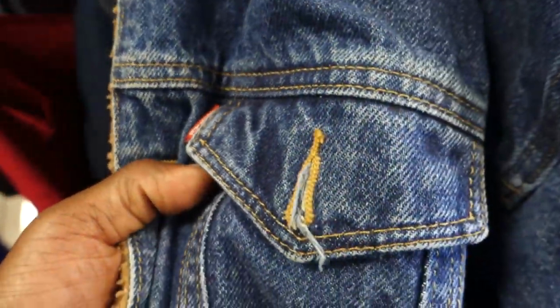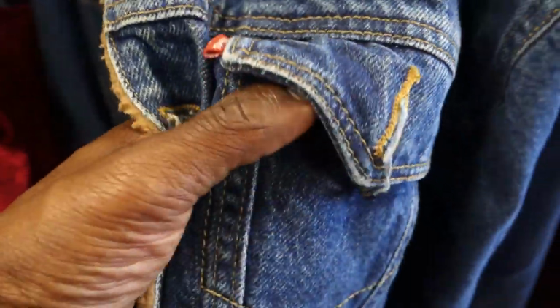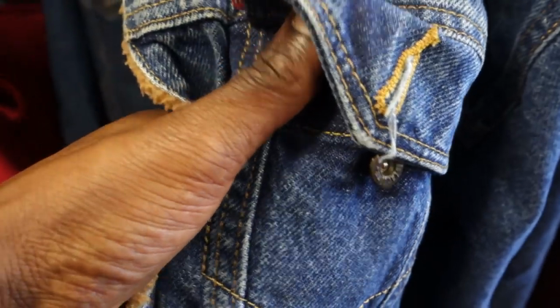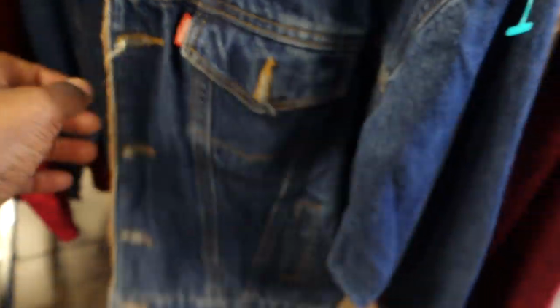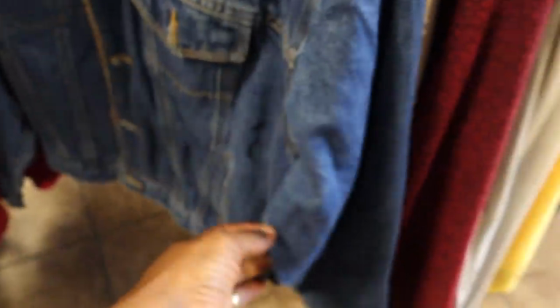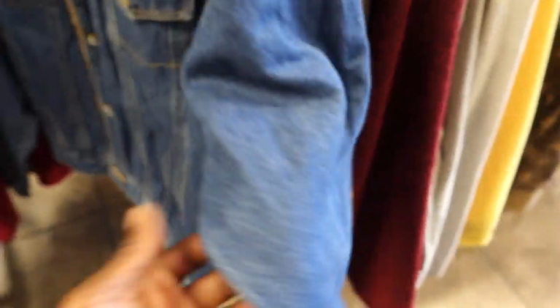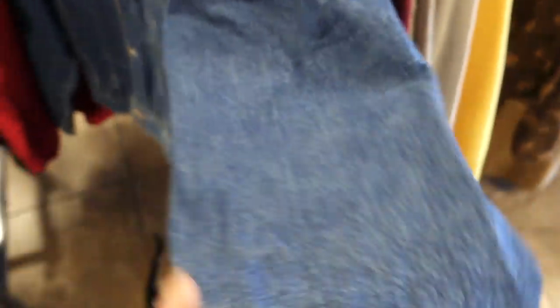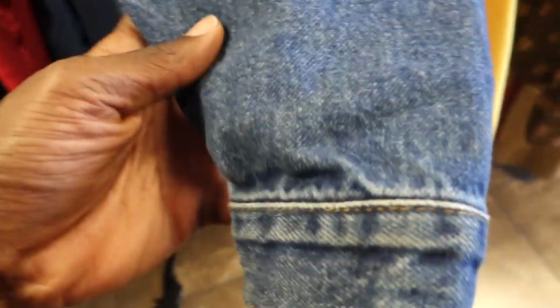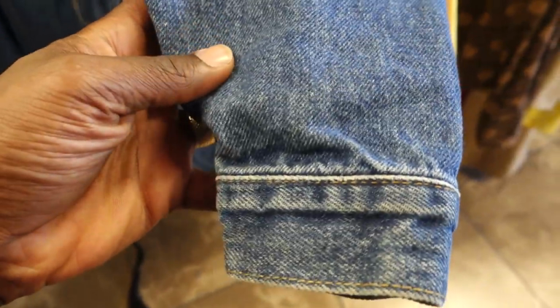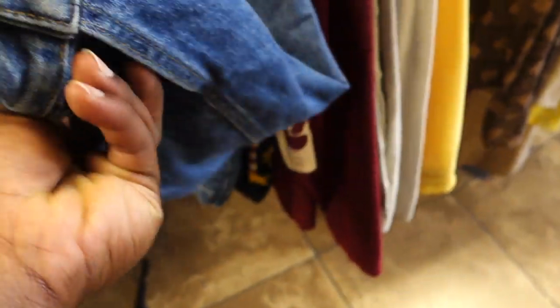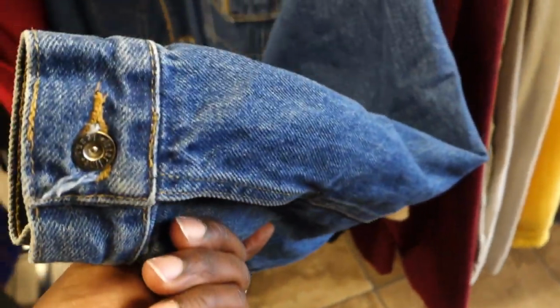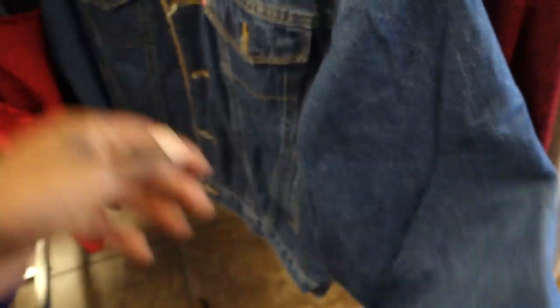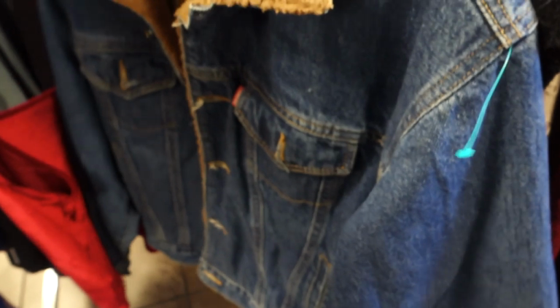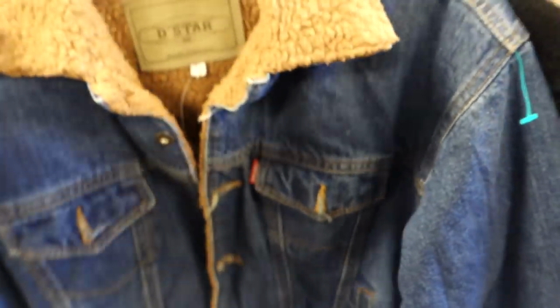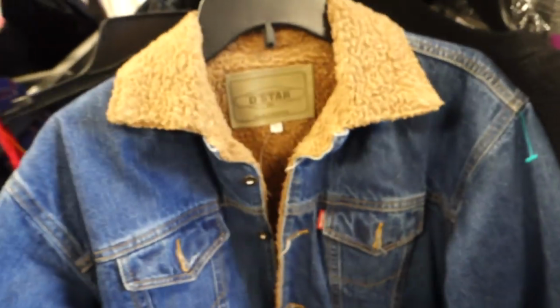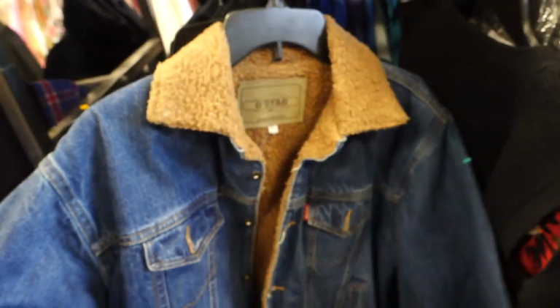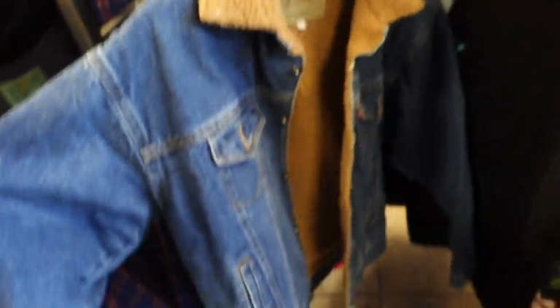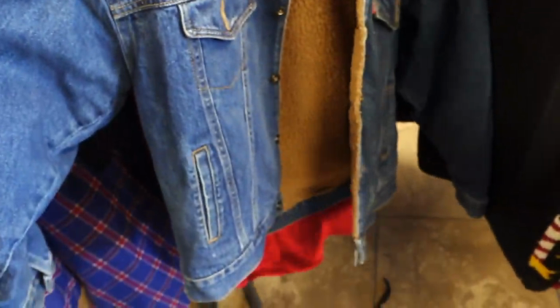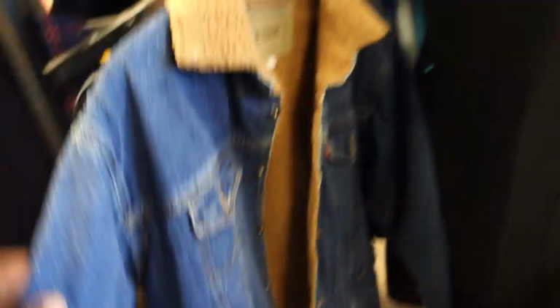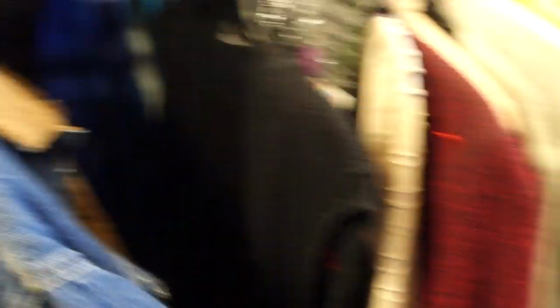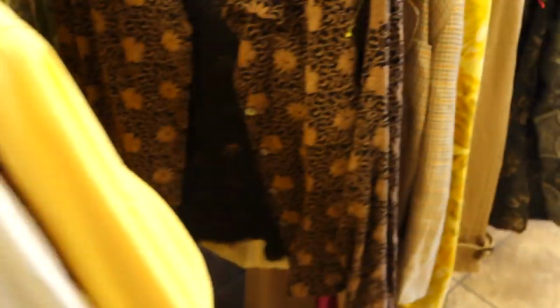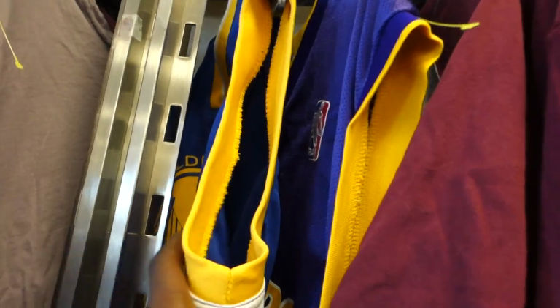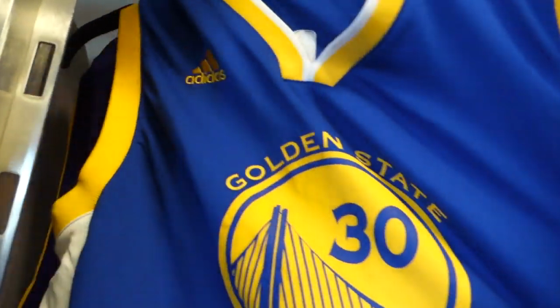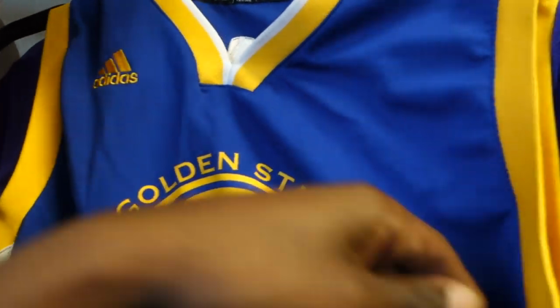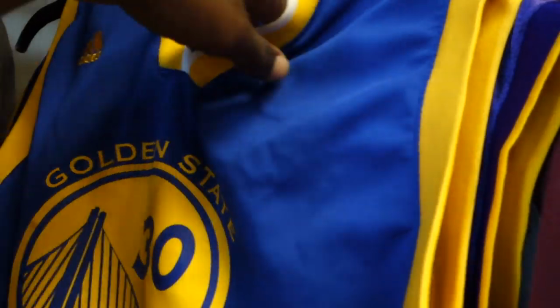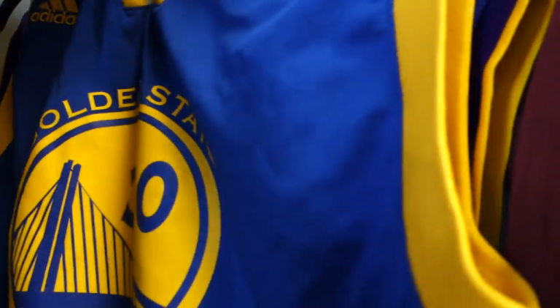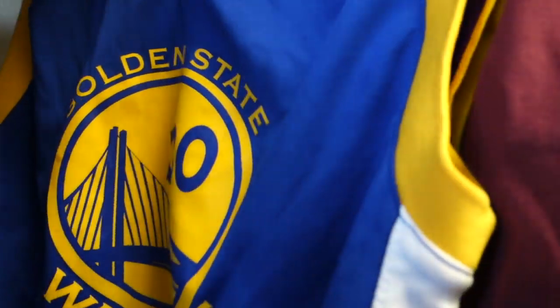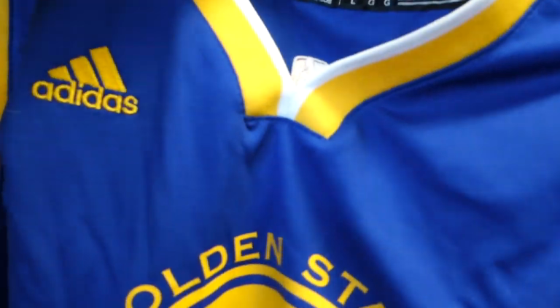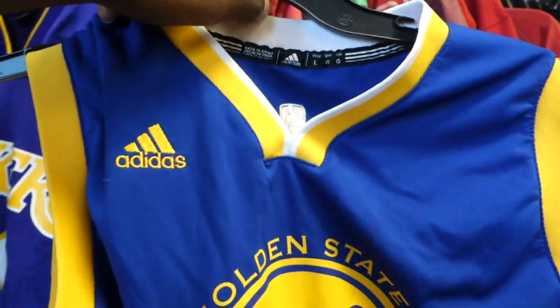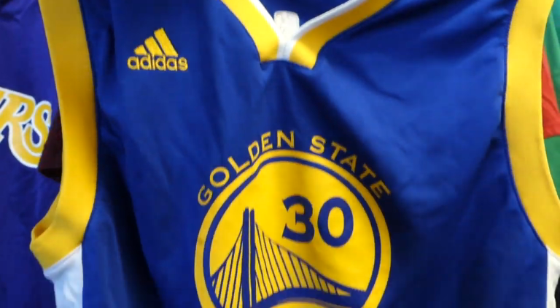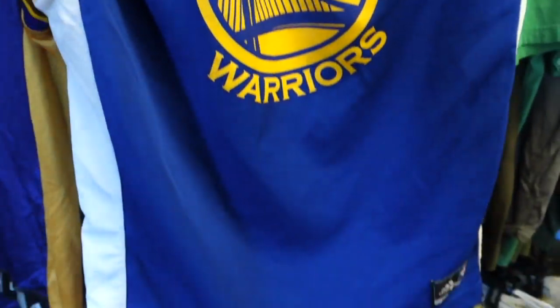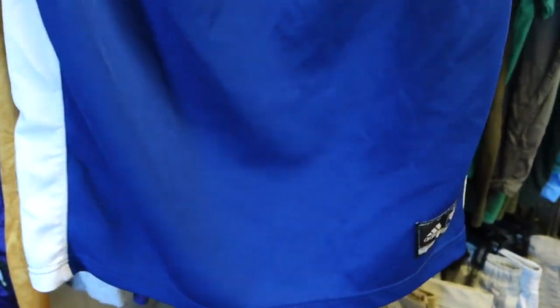Next I found what I thought was a denim sherpa jacket from Levi's, but it was just a knockoff — it said 'D Star' instead of Levi's. Be on the lookout because you might get too excited and grab it without realizing it's a knockoff. If it was for the personal collection or someone who wanted it, not a bad find, but I passed.